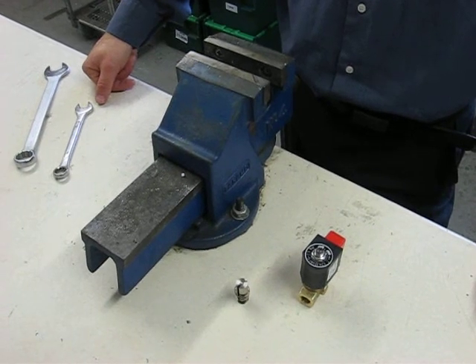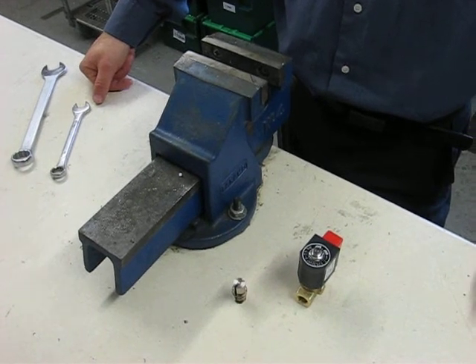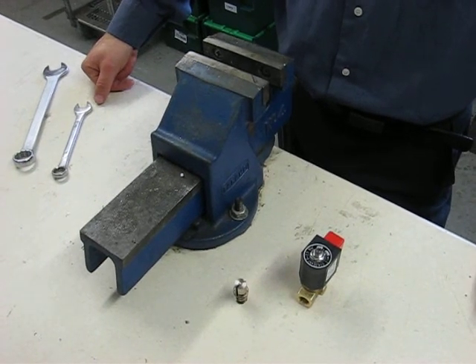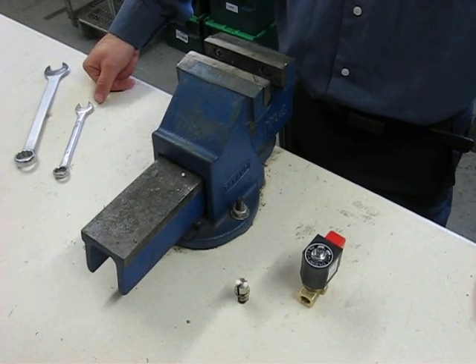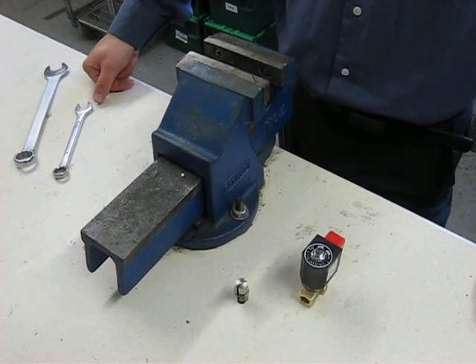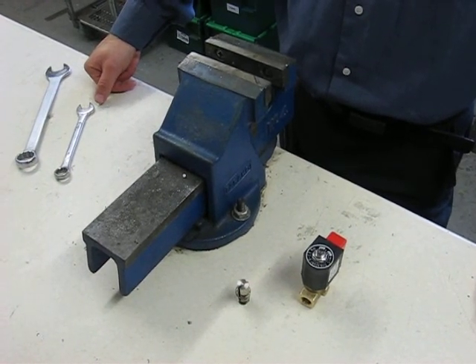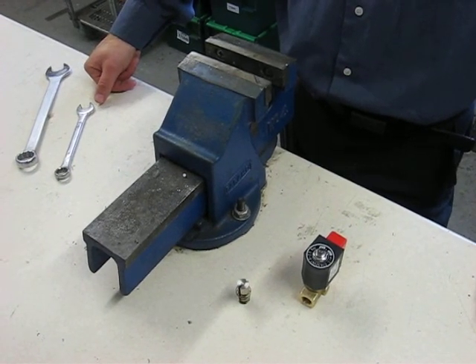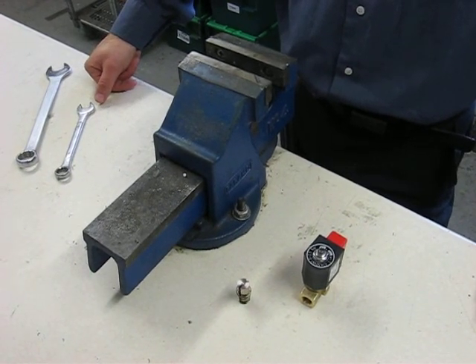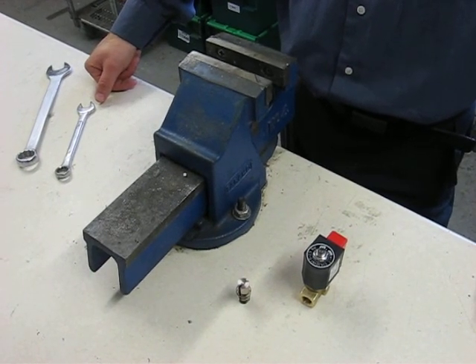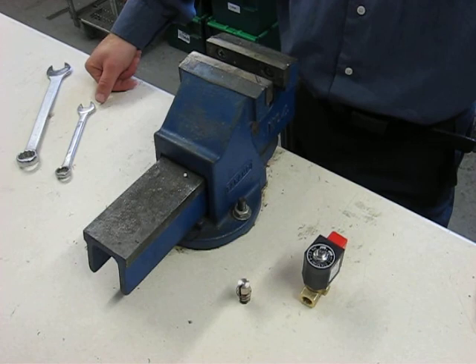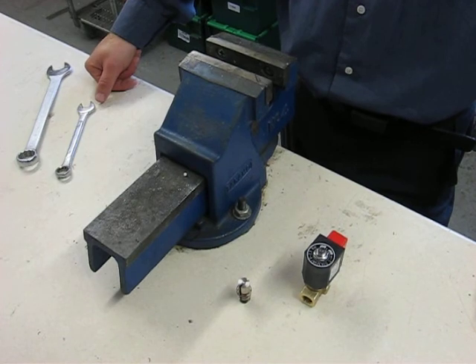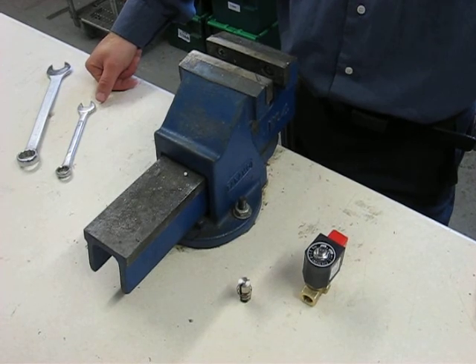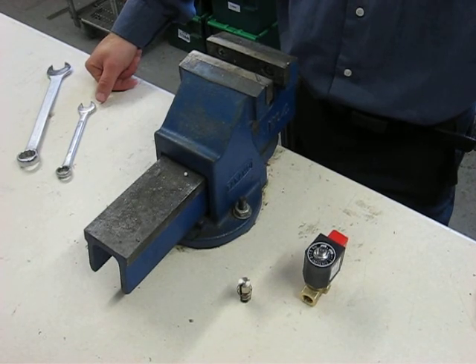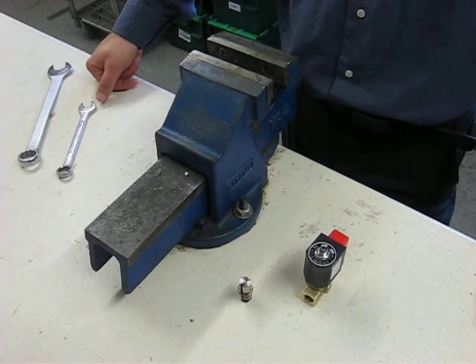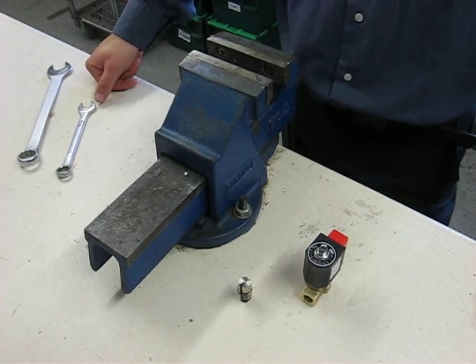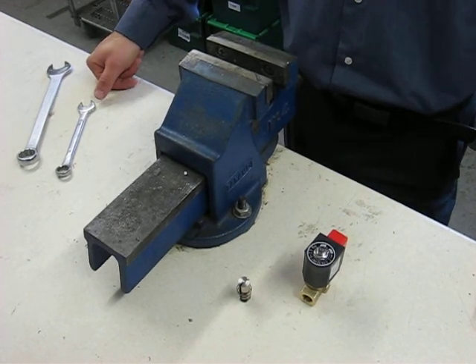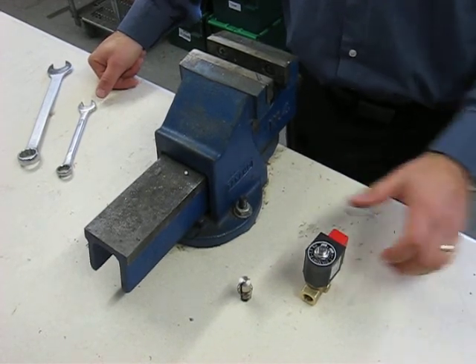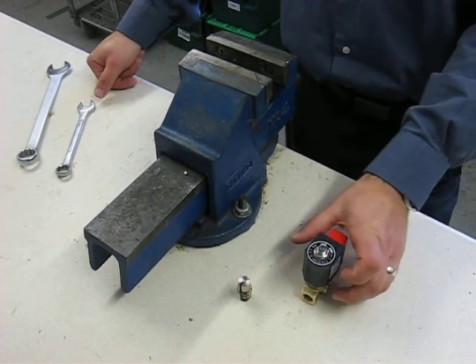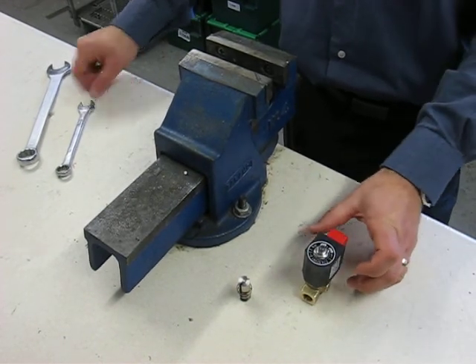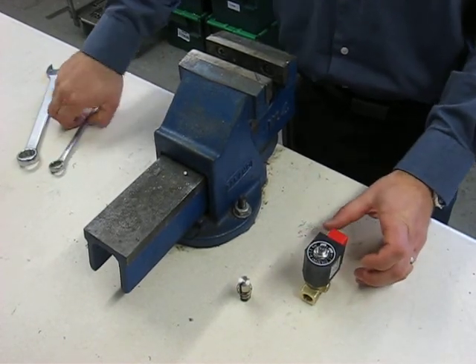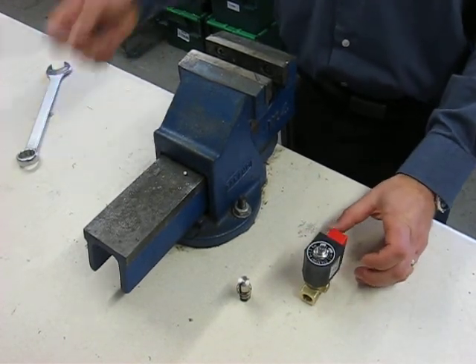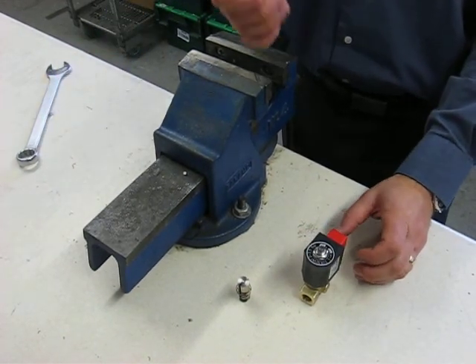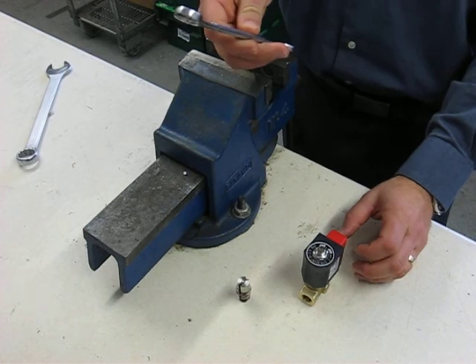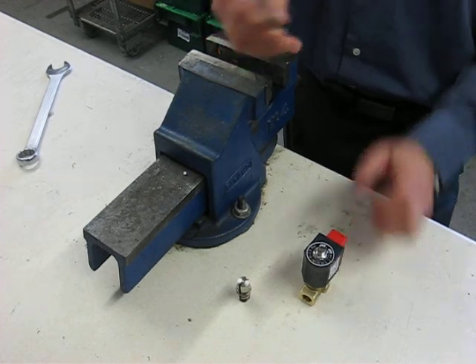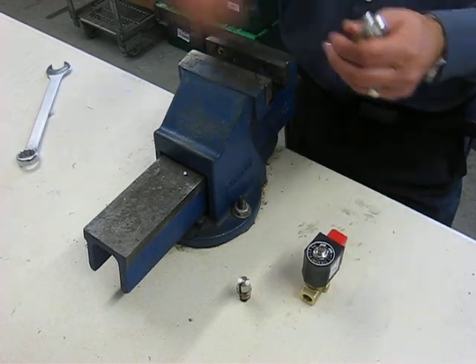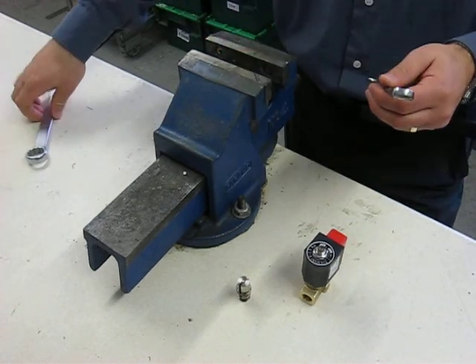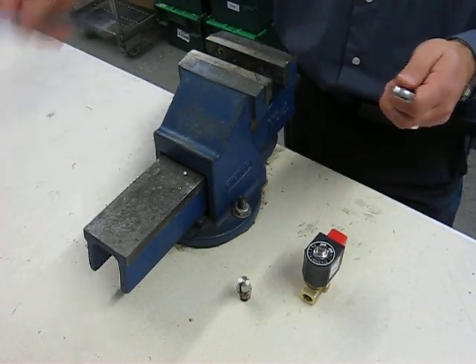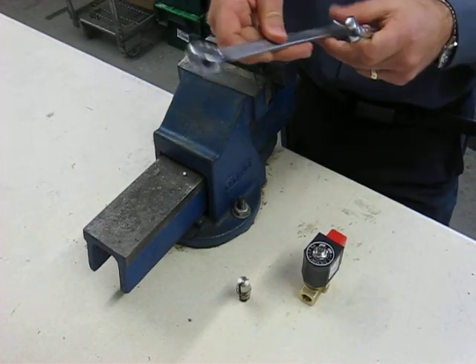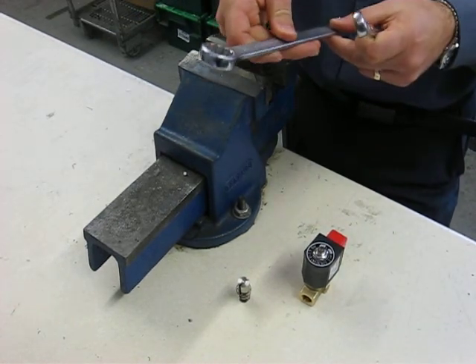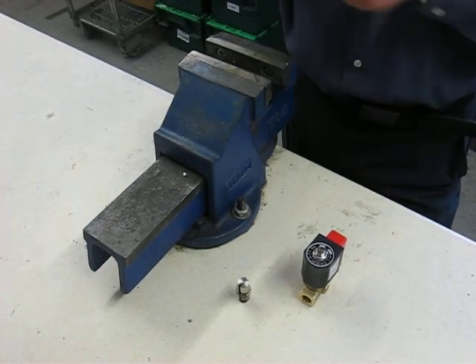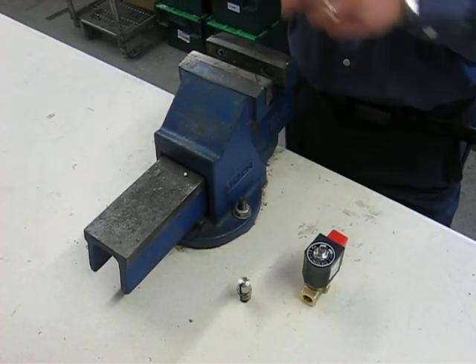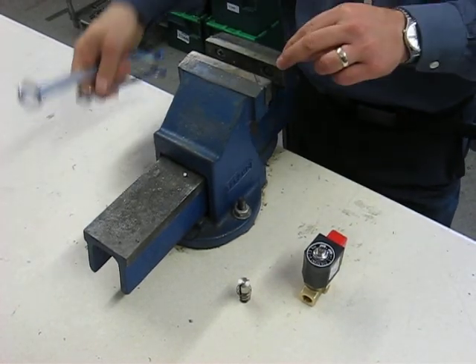I'm going to demonstrate how to replace the plunger in an M&M direct acting solenoid valve. You will need a 14mm spanner, a 22mm spanner, and ideally a vise.